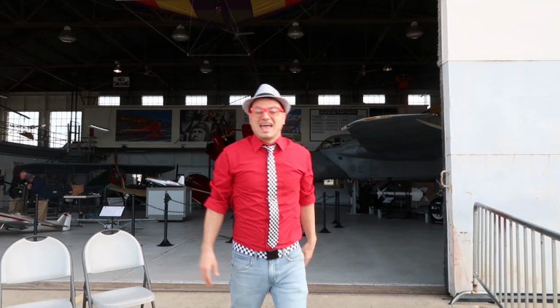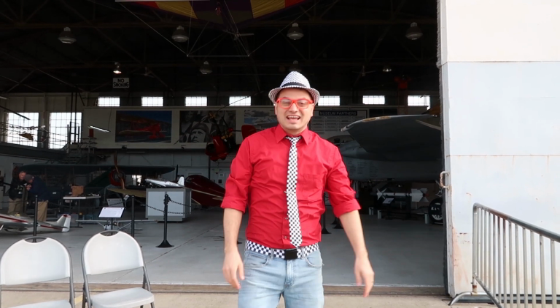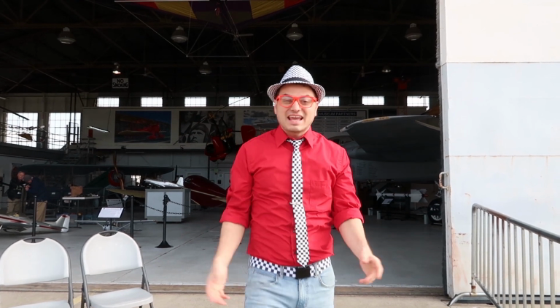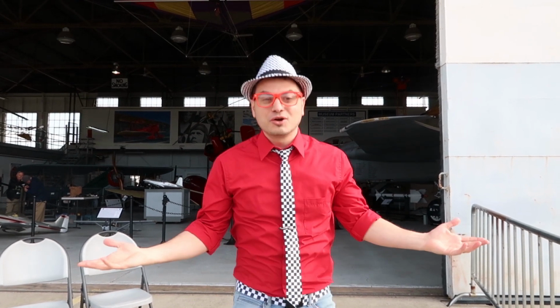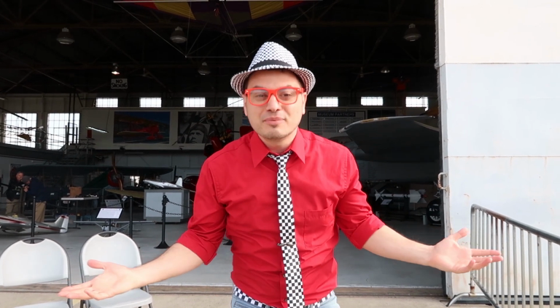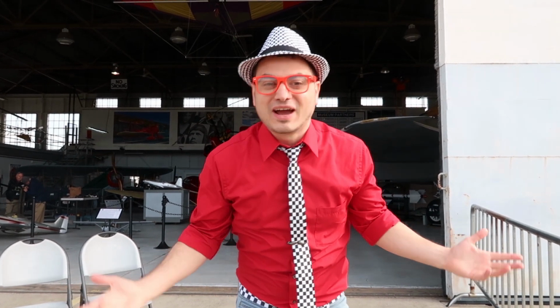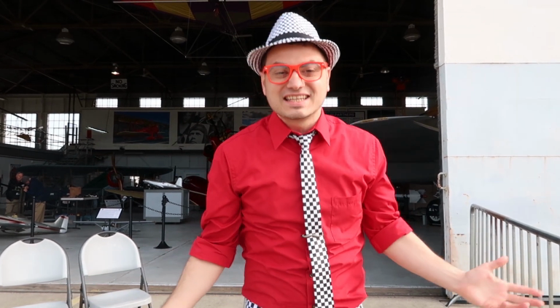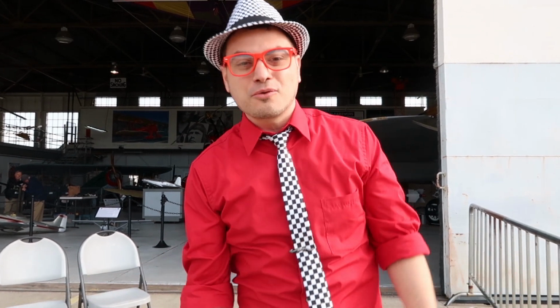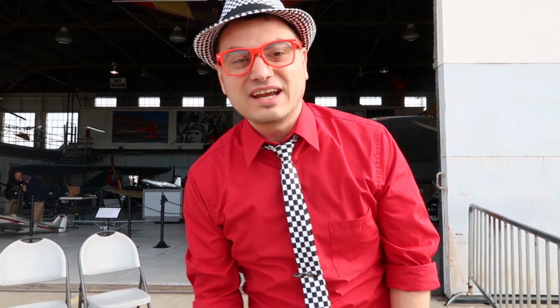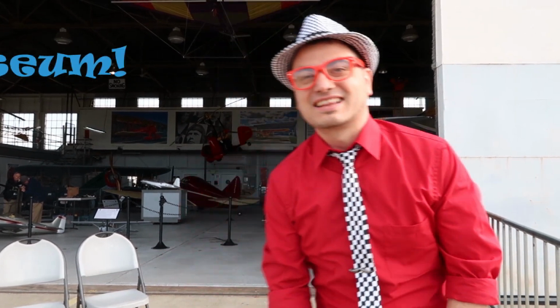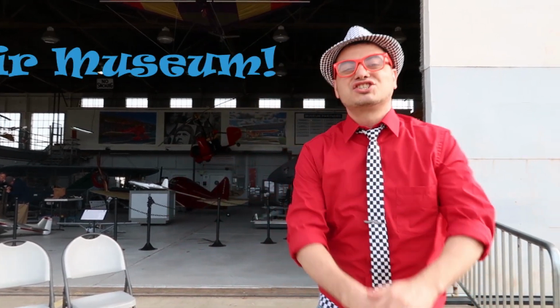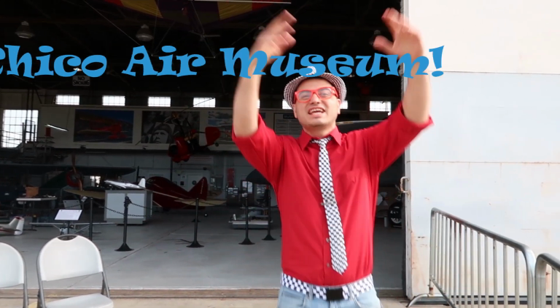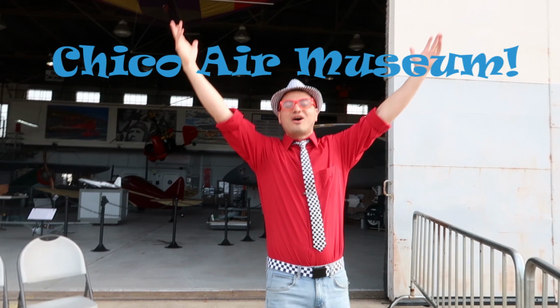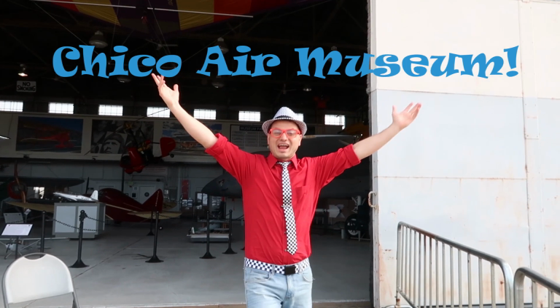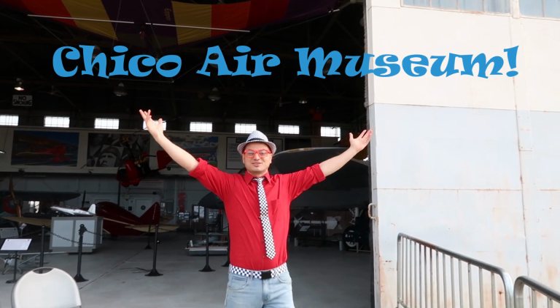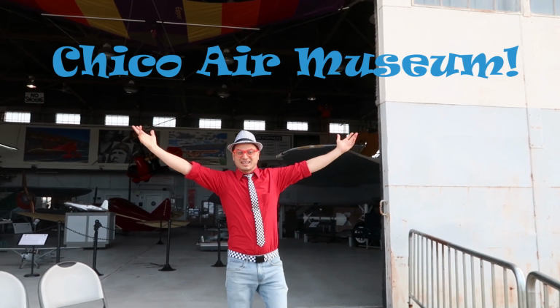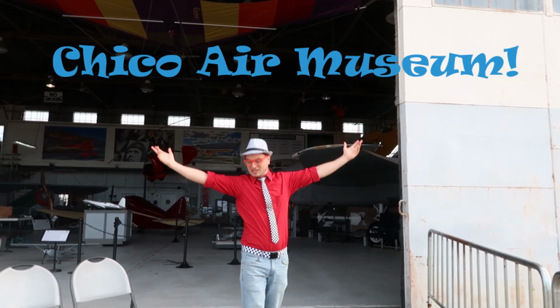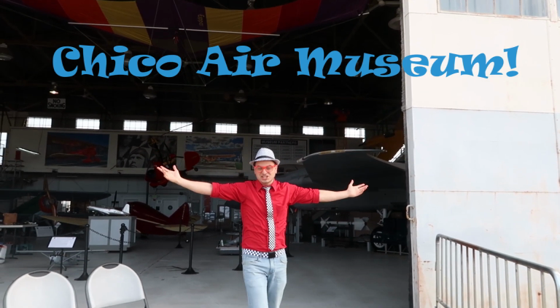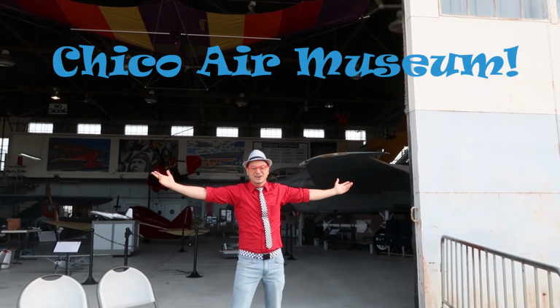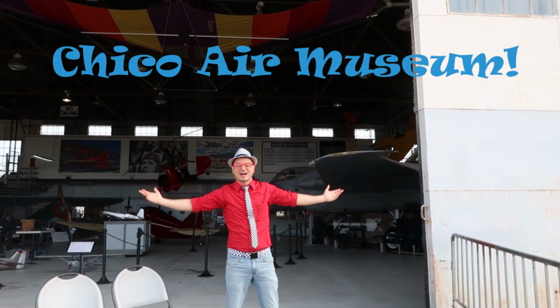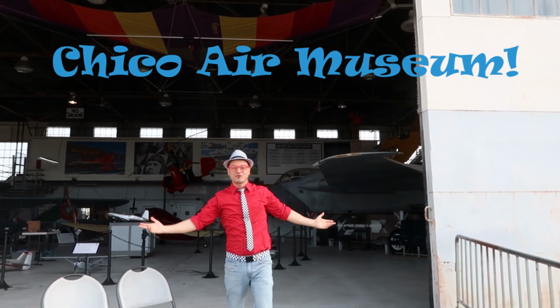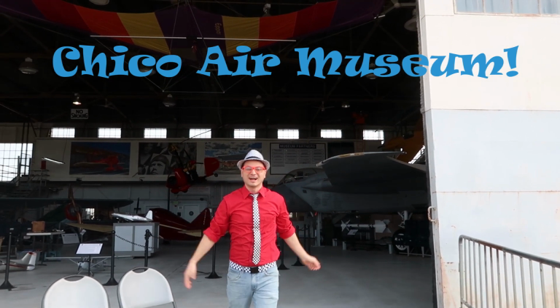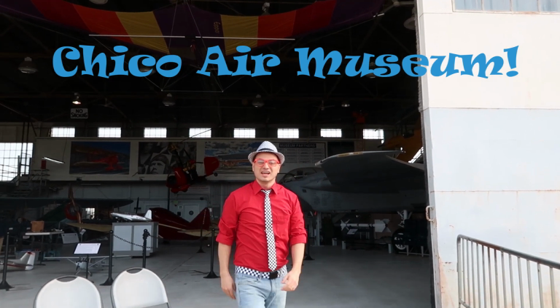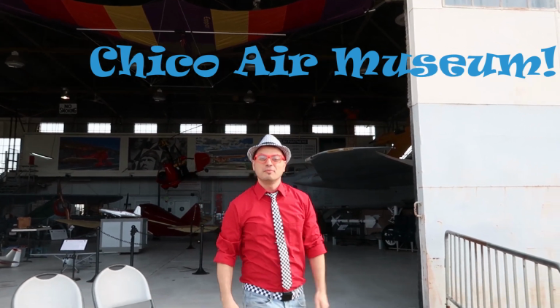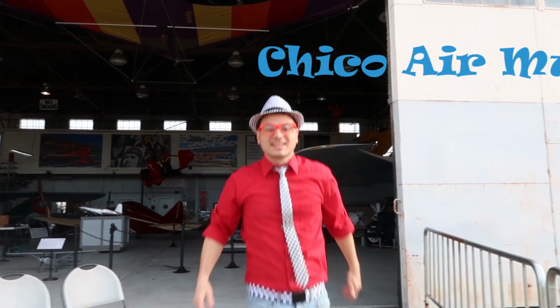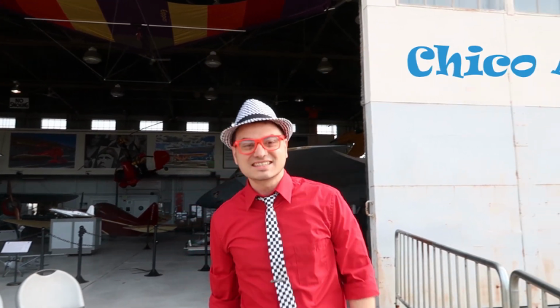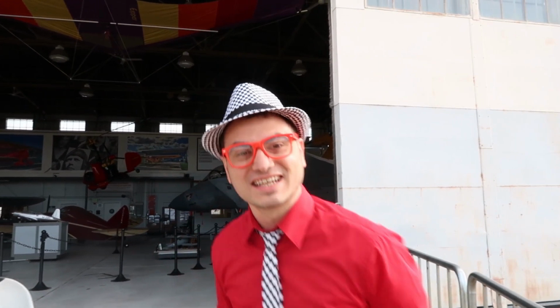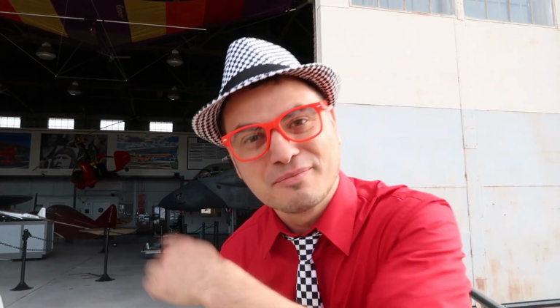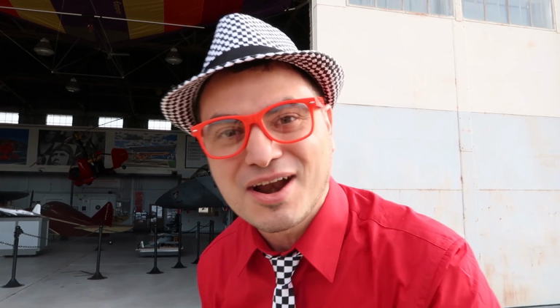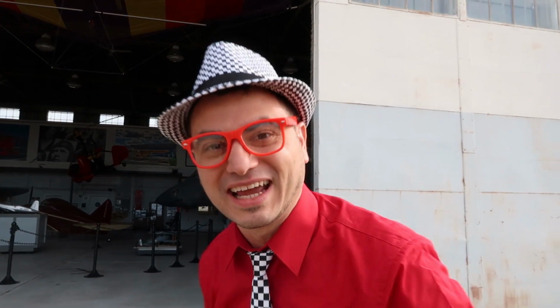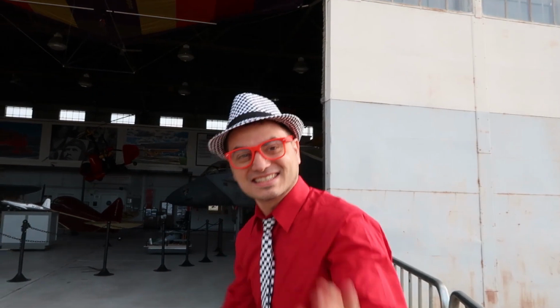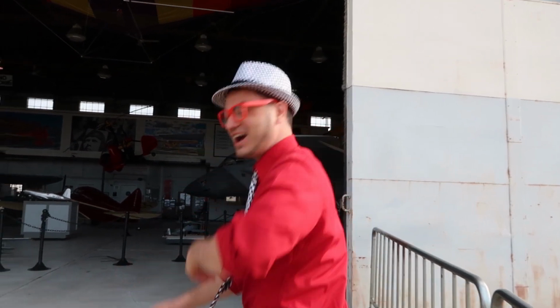It's me, Uncle Peek-boo! And today we're here at the Chico Air Museum in Chico, California. Come on, let's go look at some airplanes! Let's go!